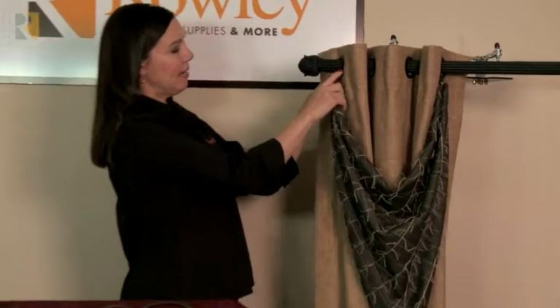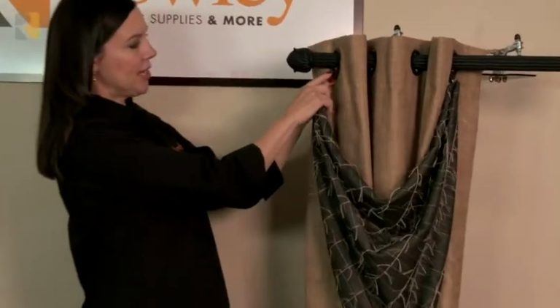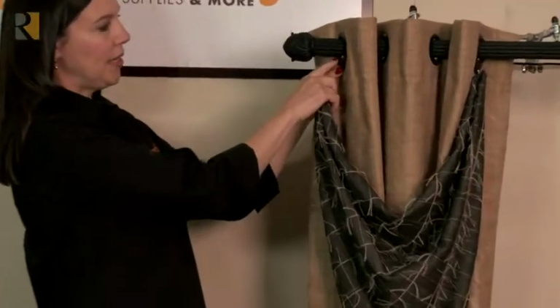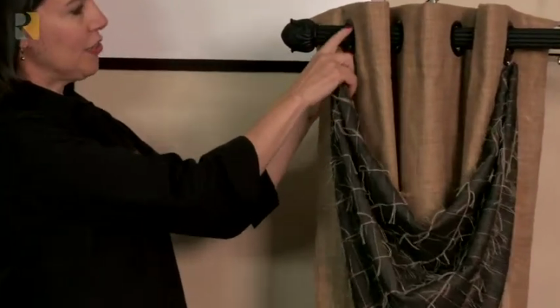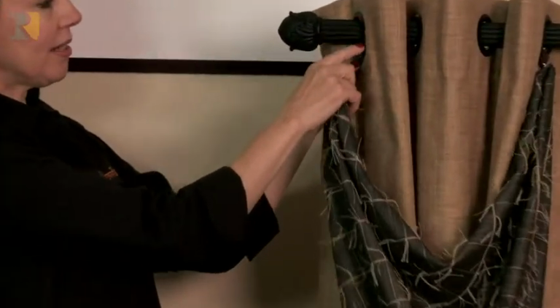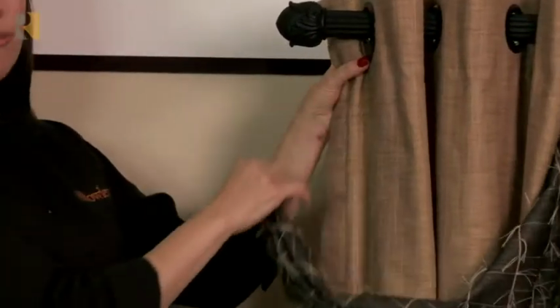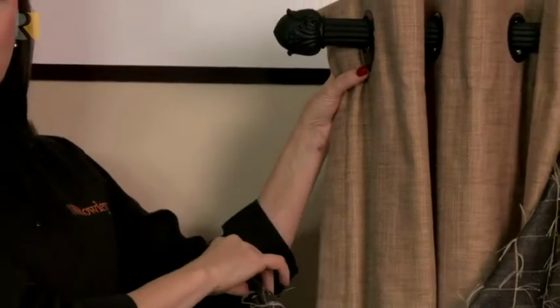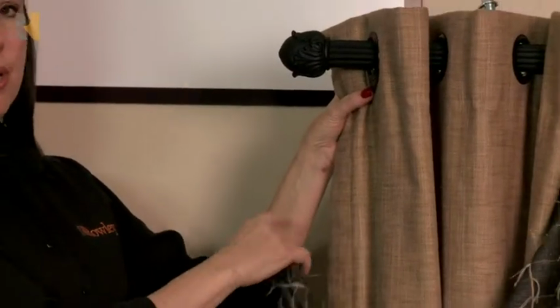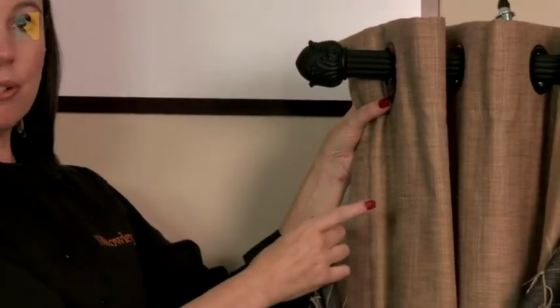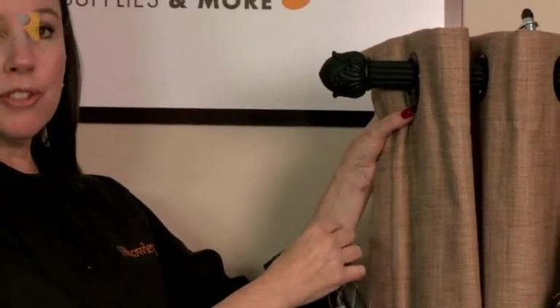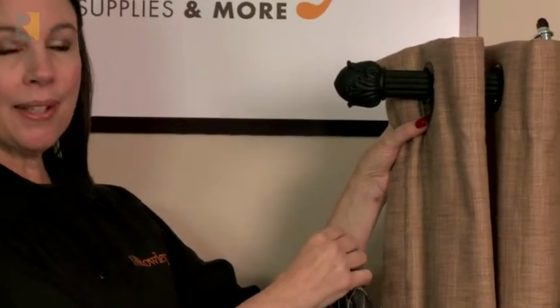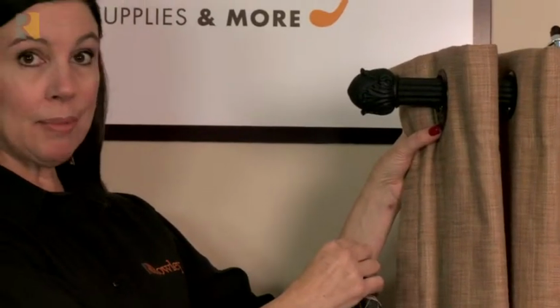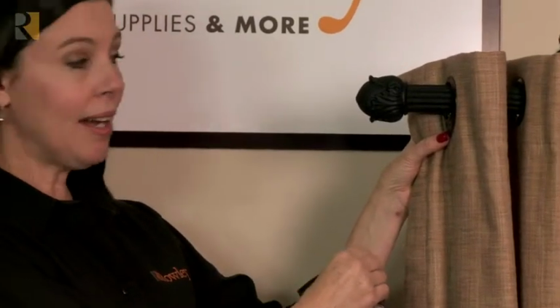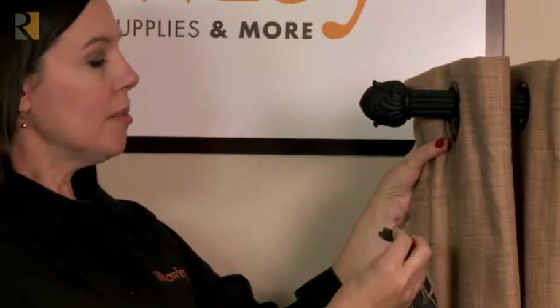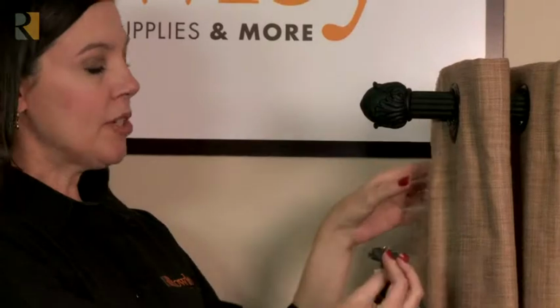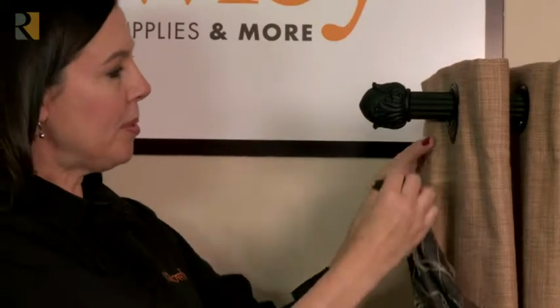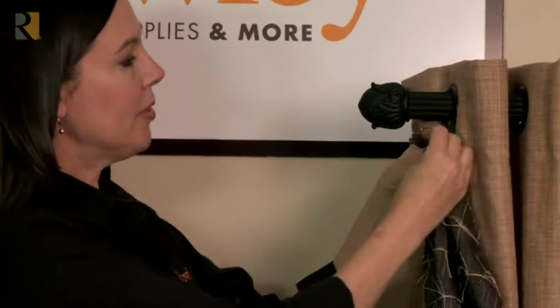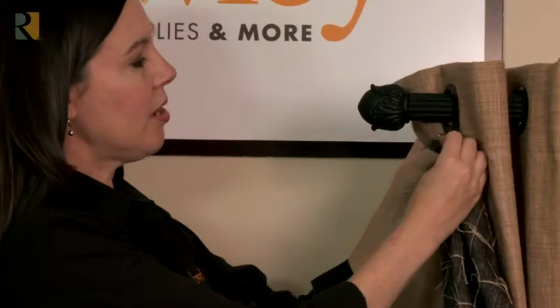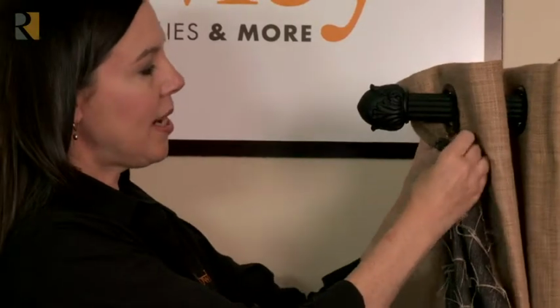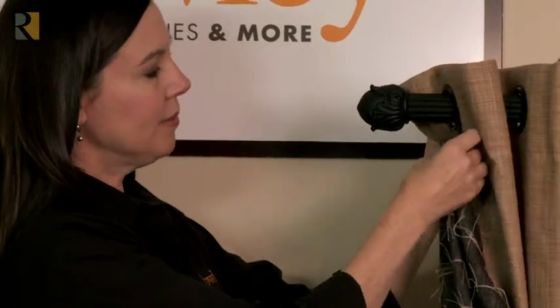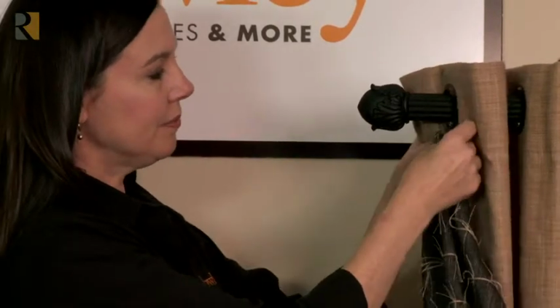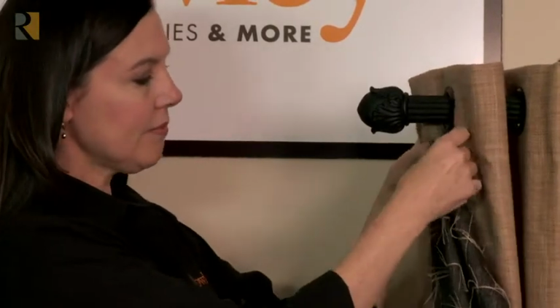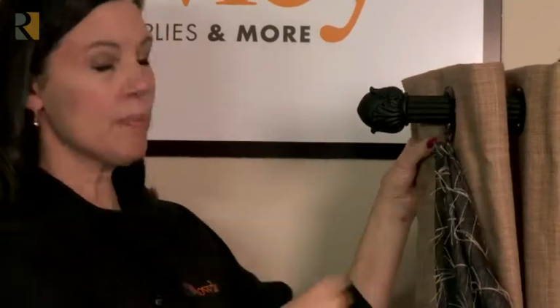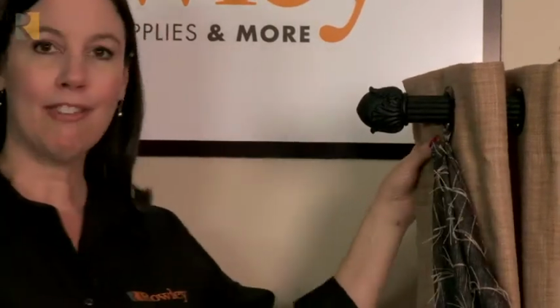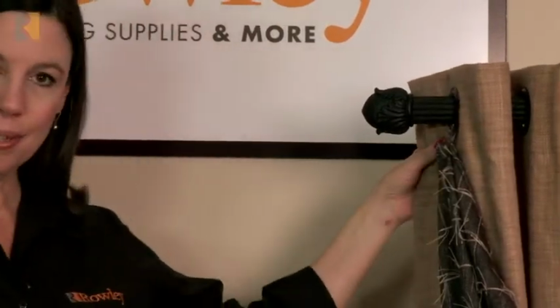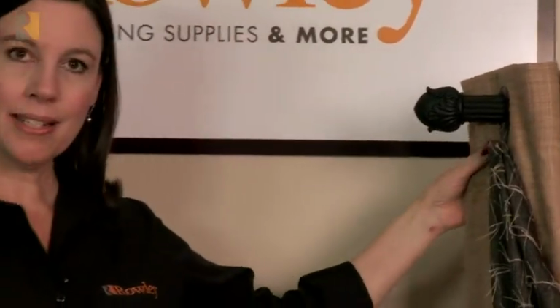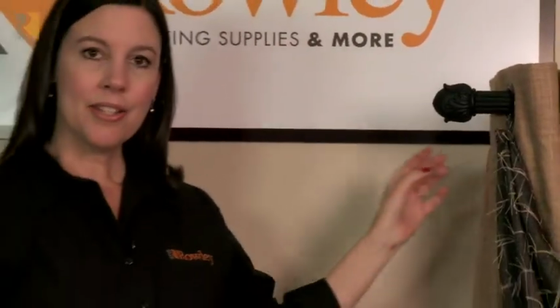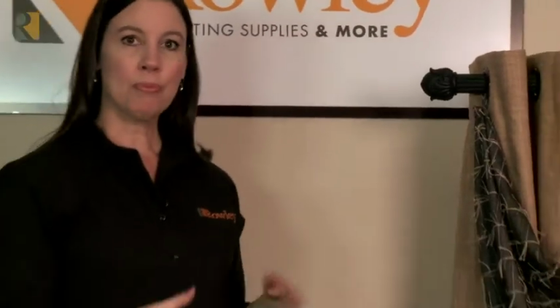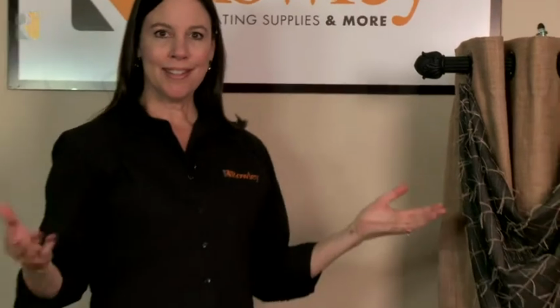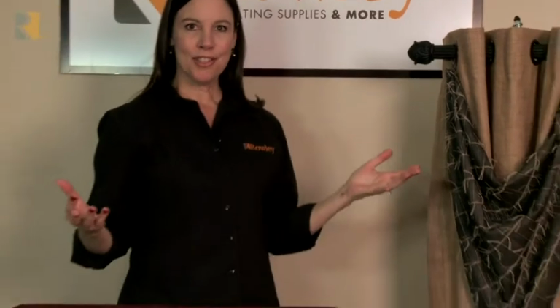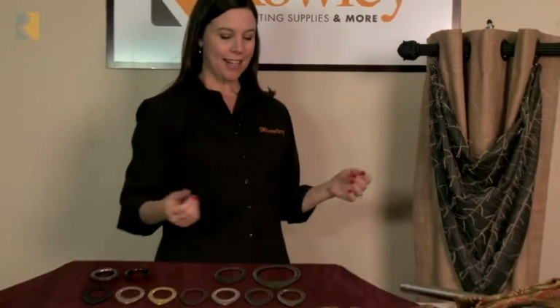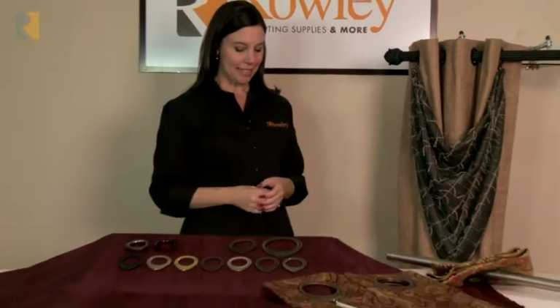I've placed one underneath the front grommet, just like you would if you were going to add a baton. I put a drapery pin on the scarf swag and just put that right in place. So that really broadens your design ideas.